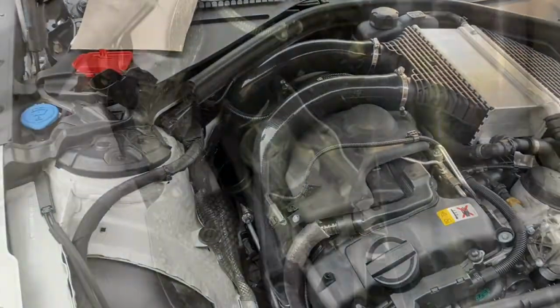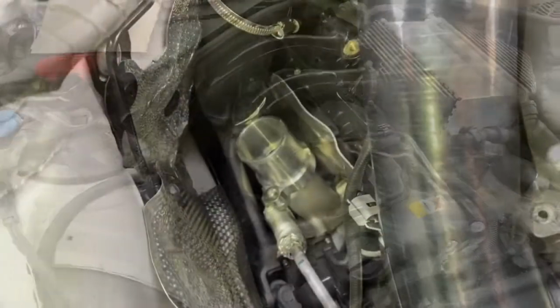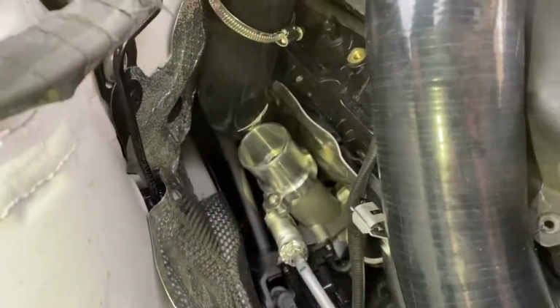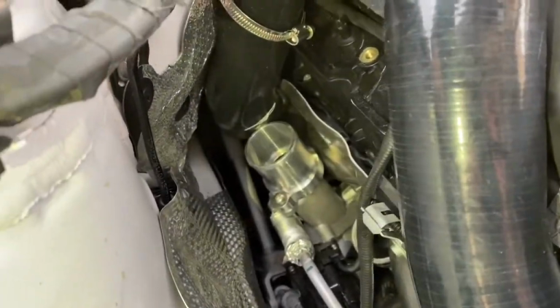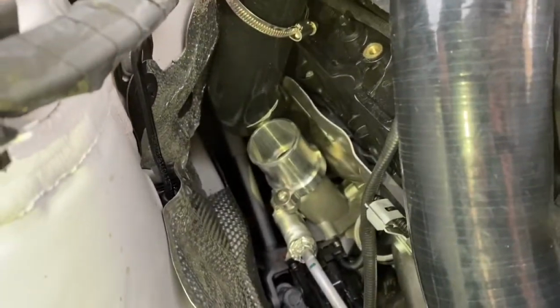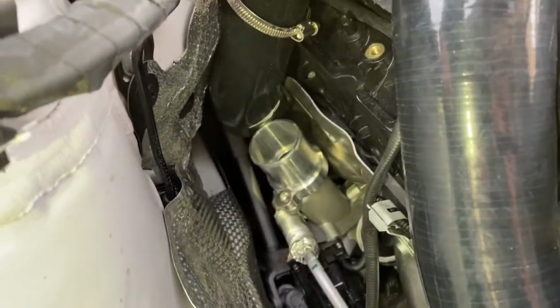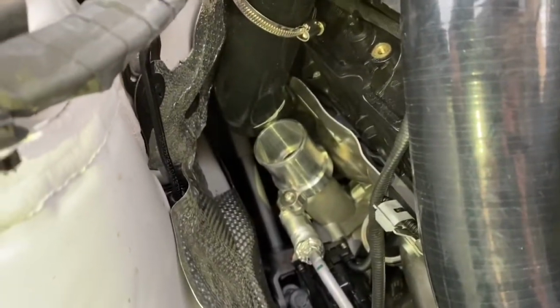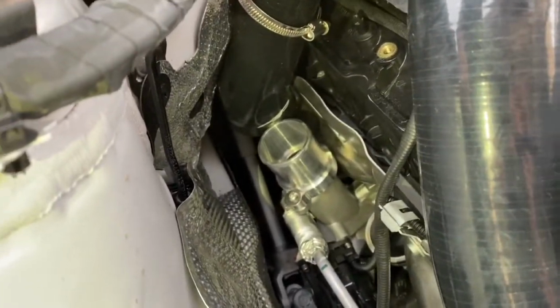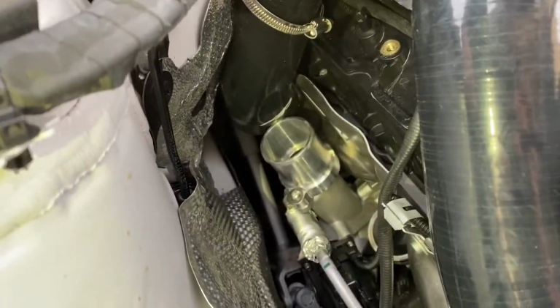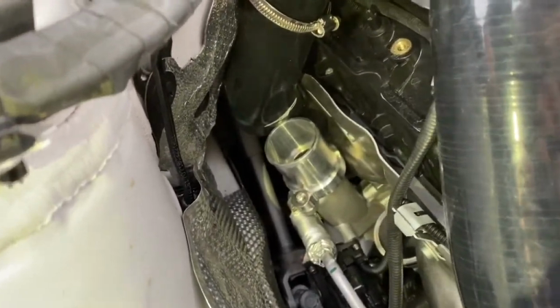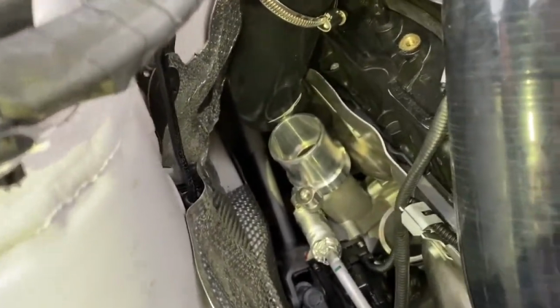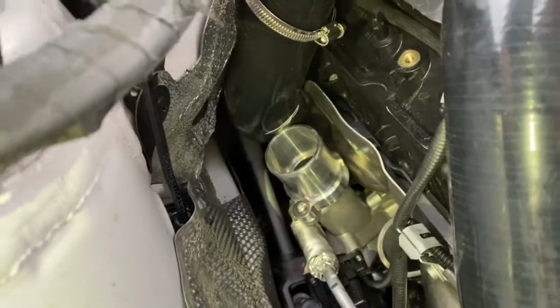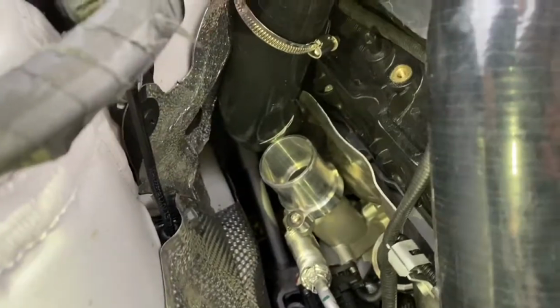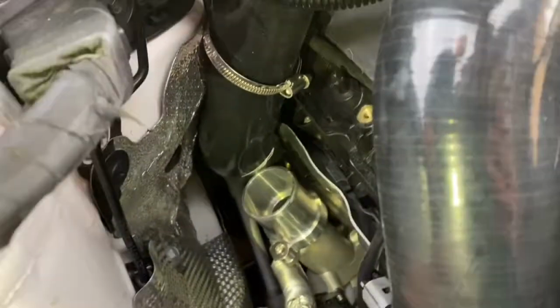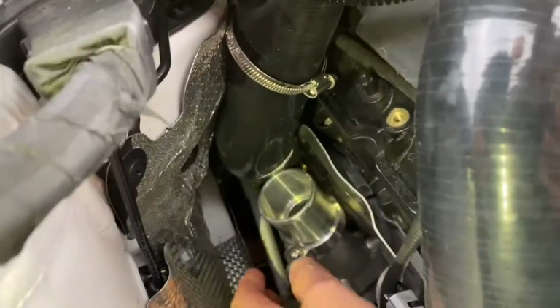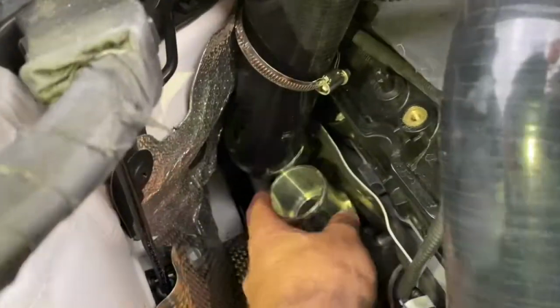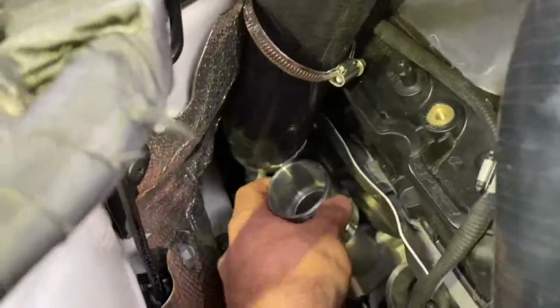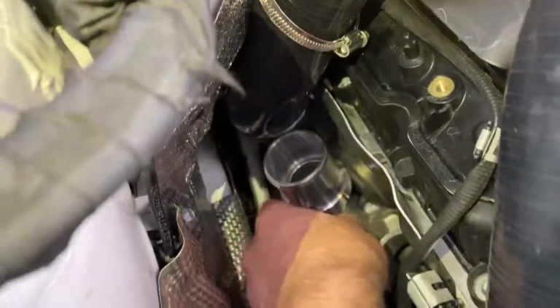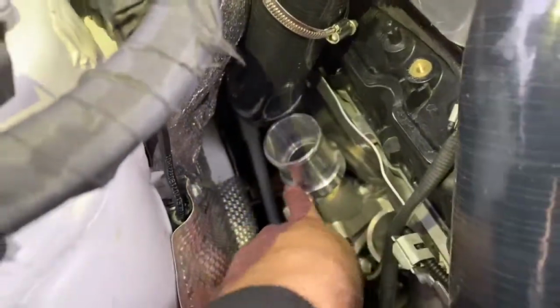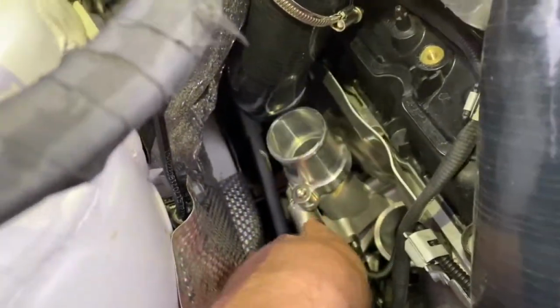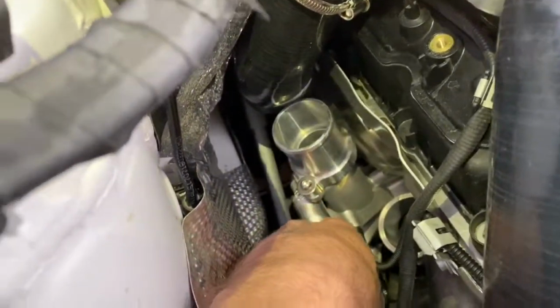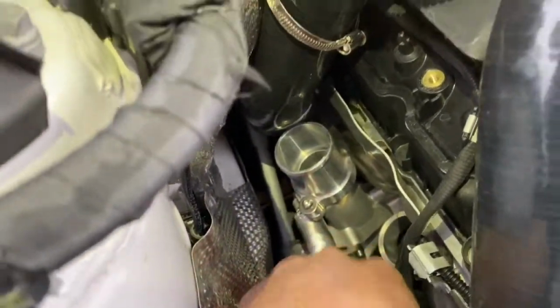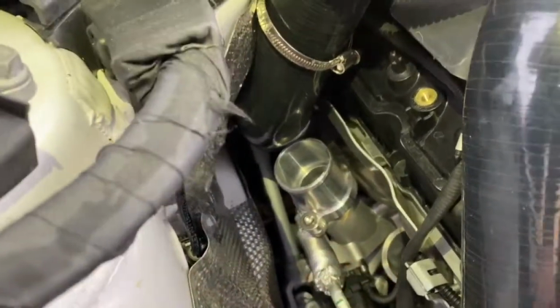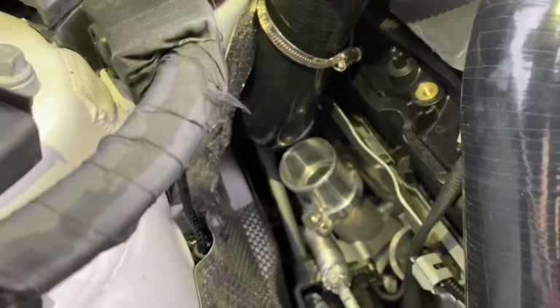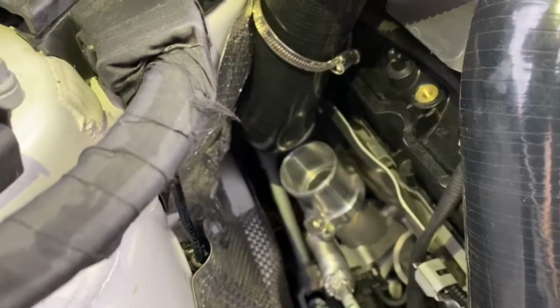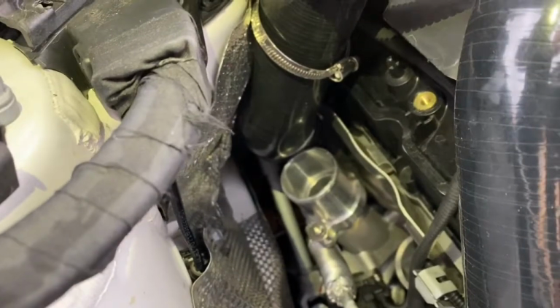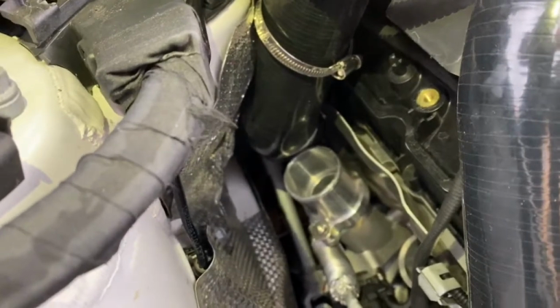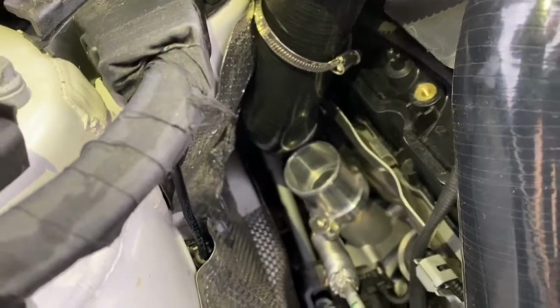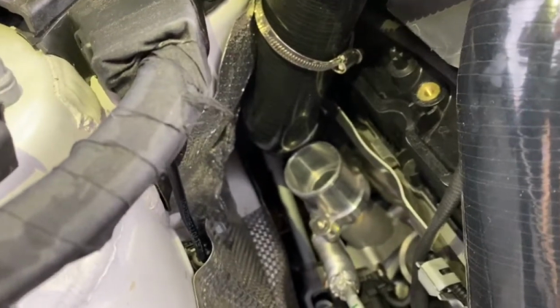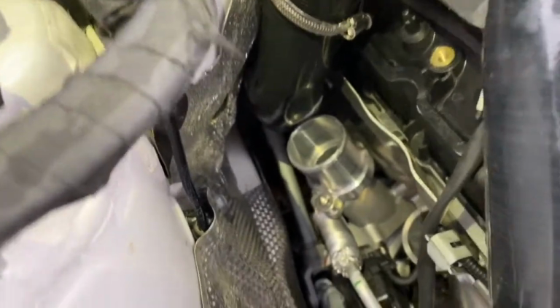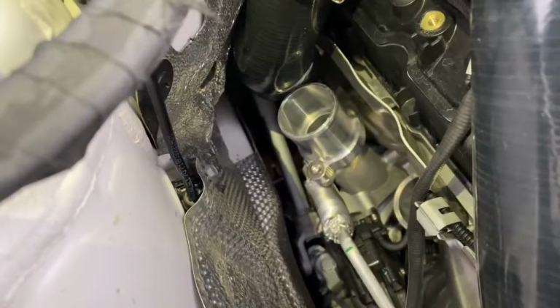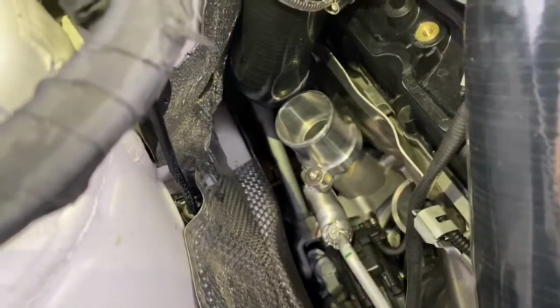It is very important in the installation process to install our aluminium adapters first before you attempt to fit and slide the charge pipes over them.